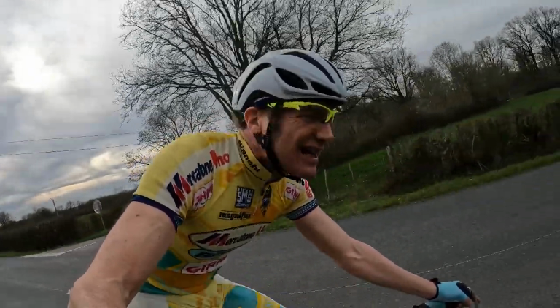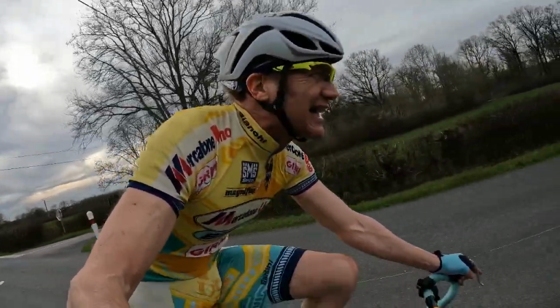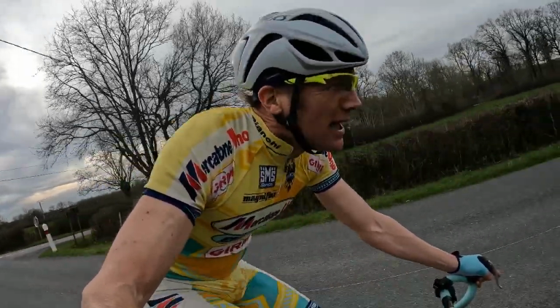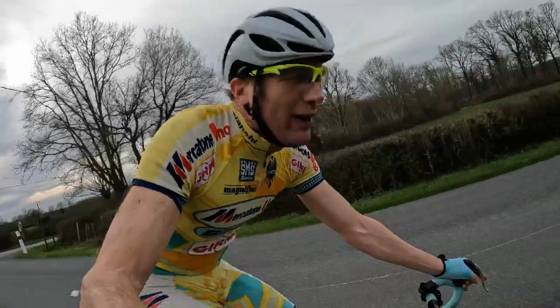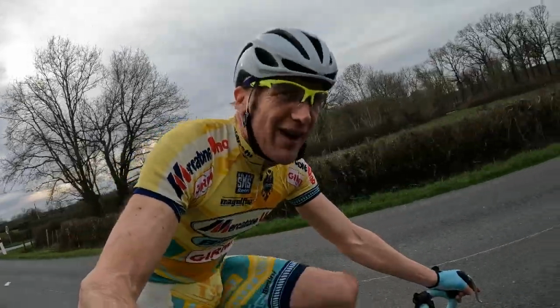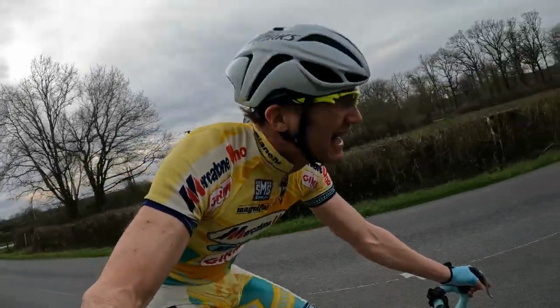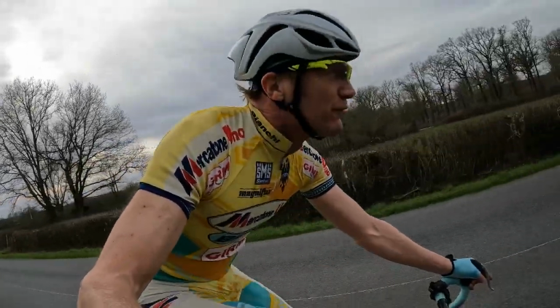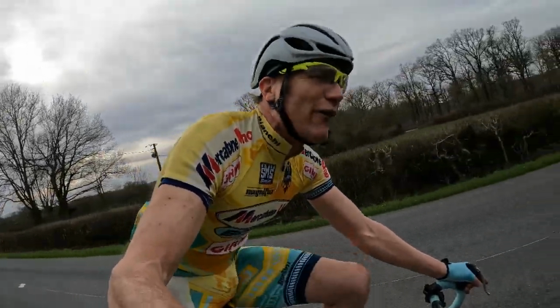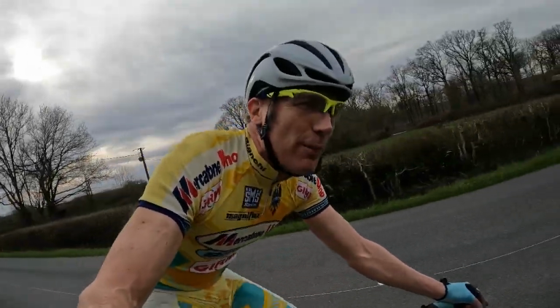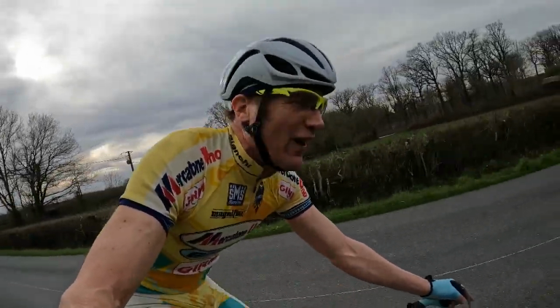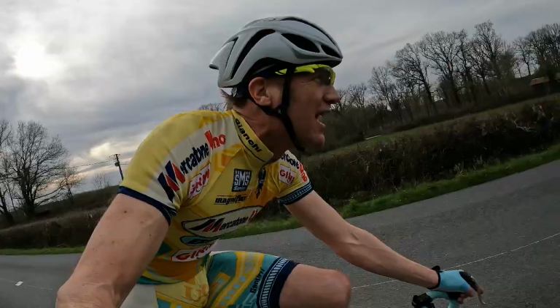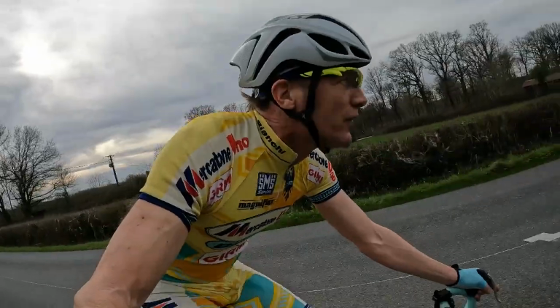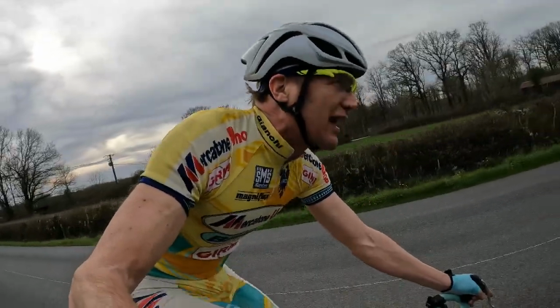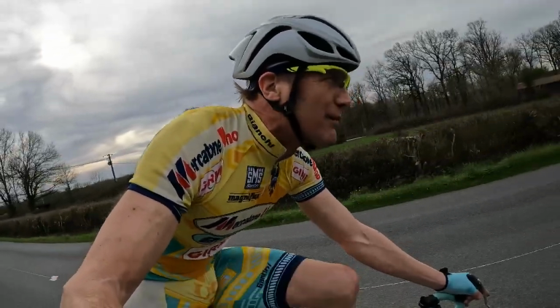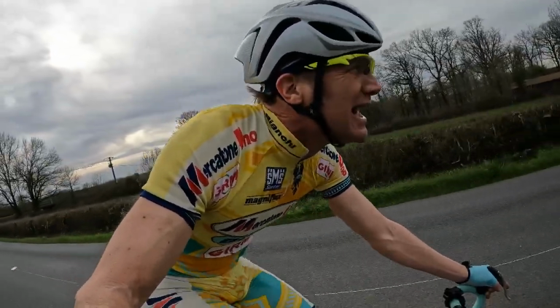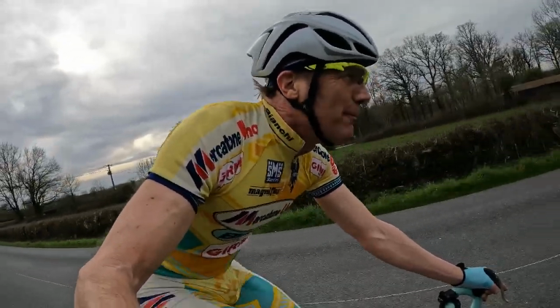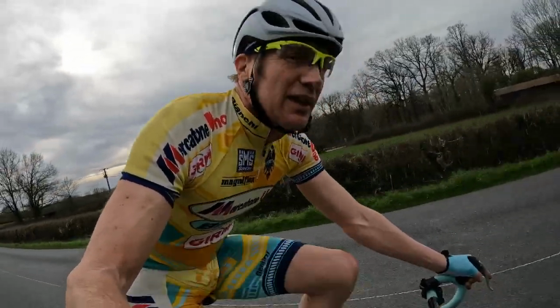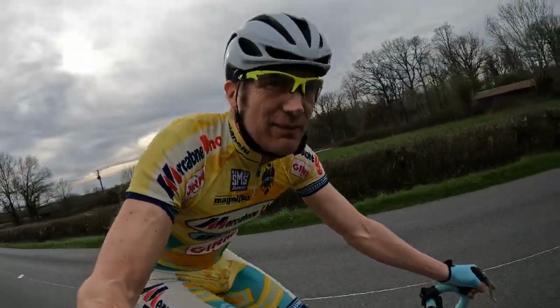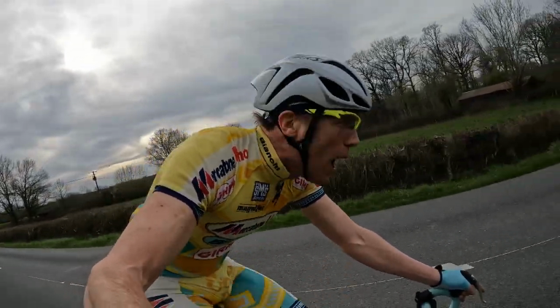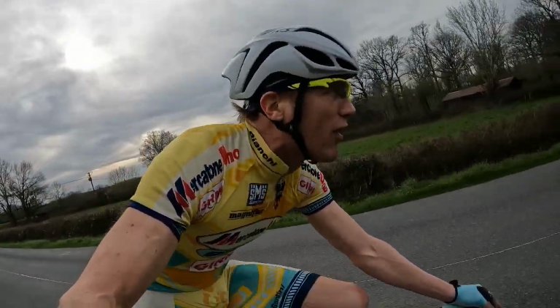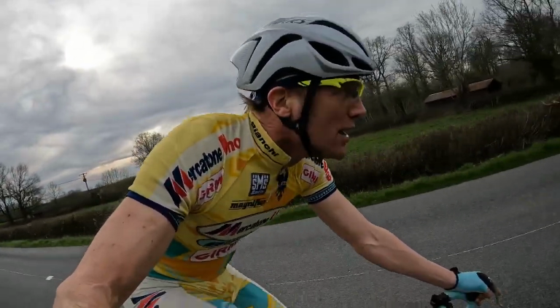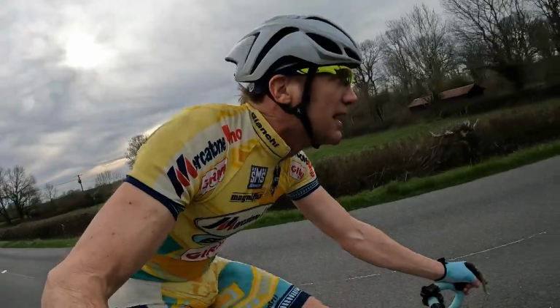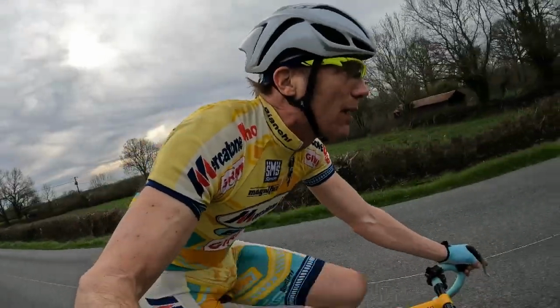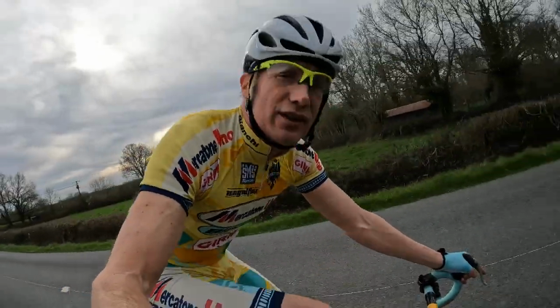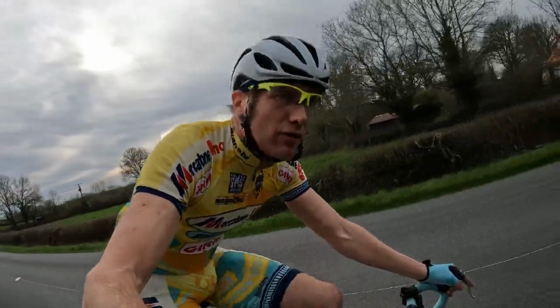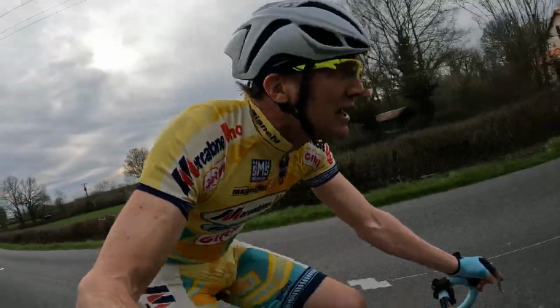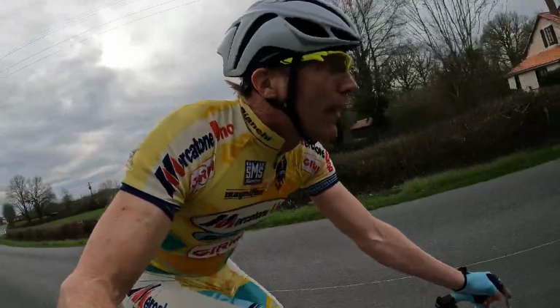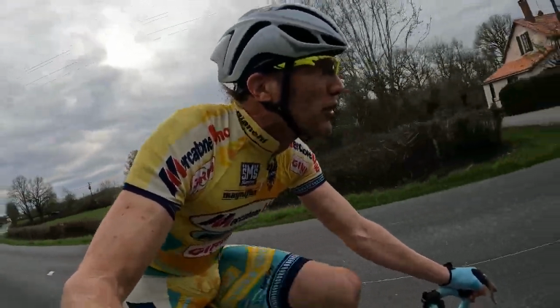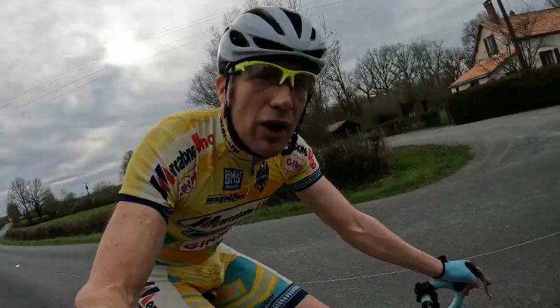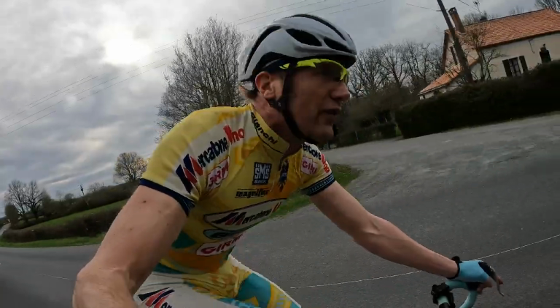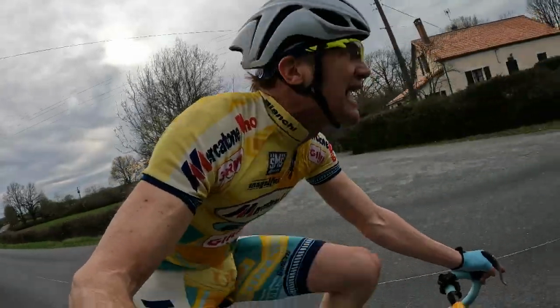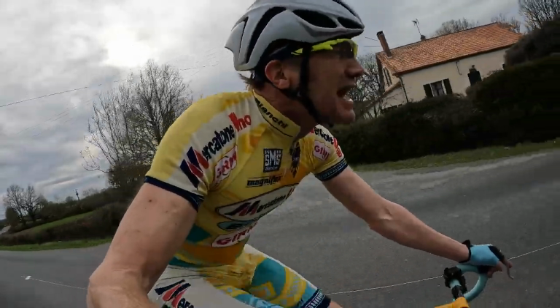I don't think I can take it — we're in France, it's very, very competitive out here for Strava KOMs. There are some superb riders, really superb riders on these local roads, but we'll give it a go nonetheless.